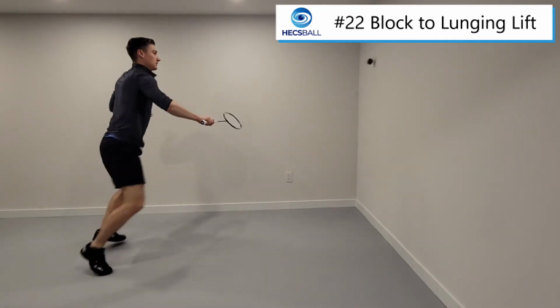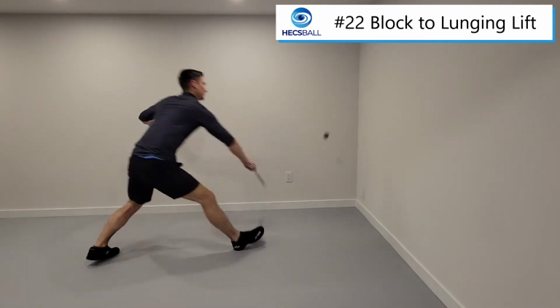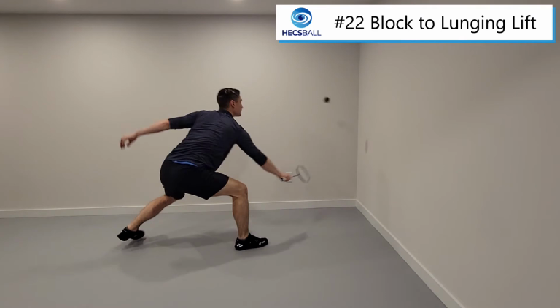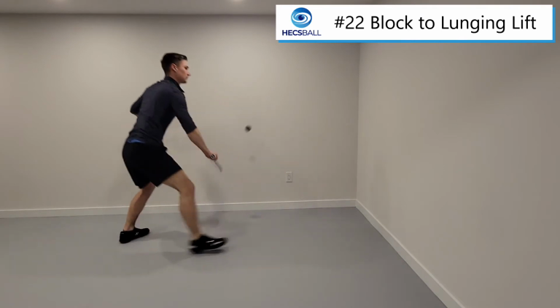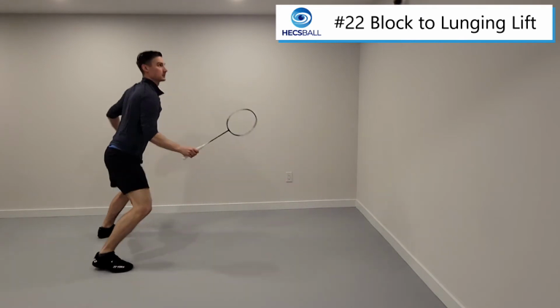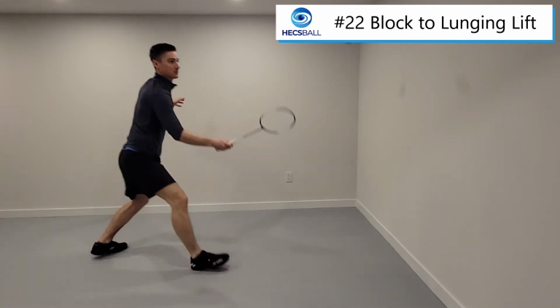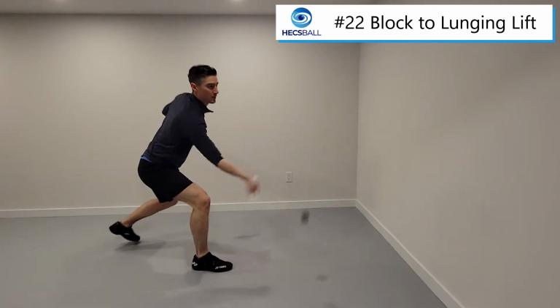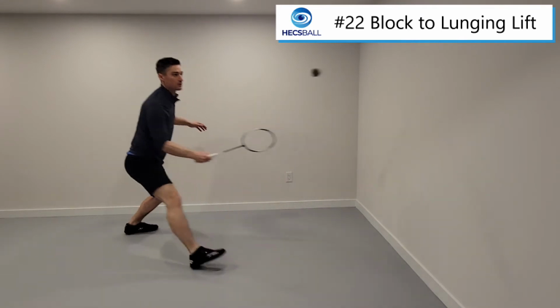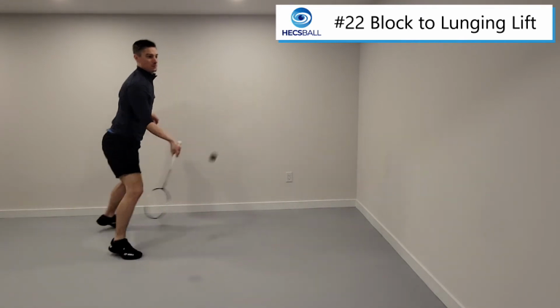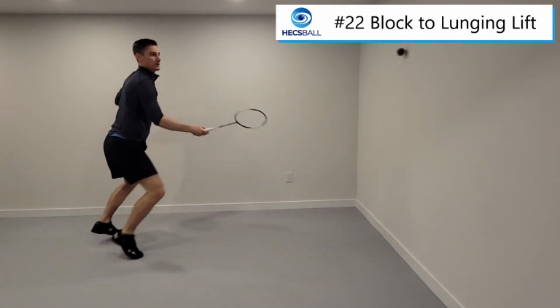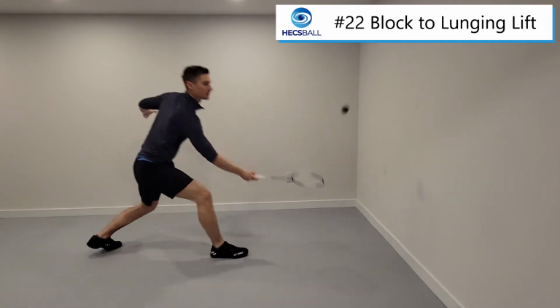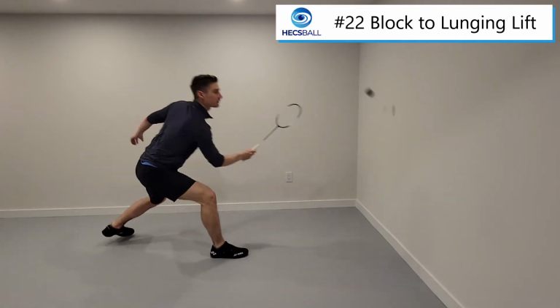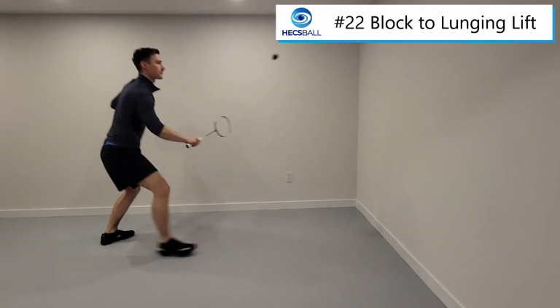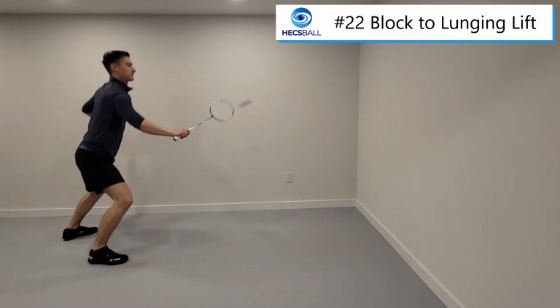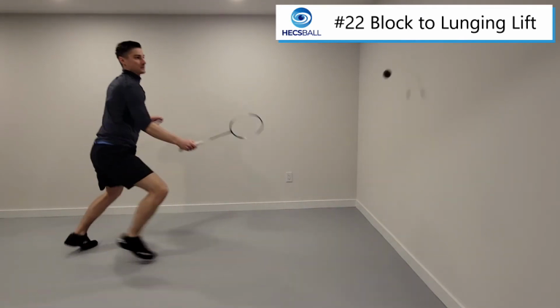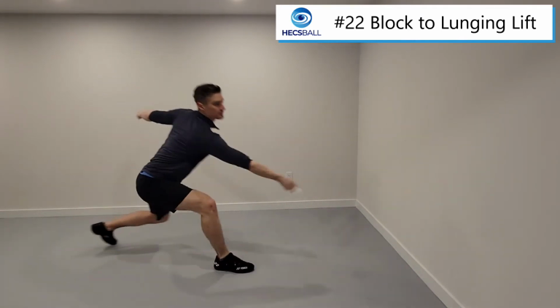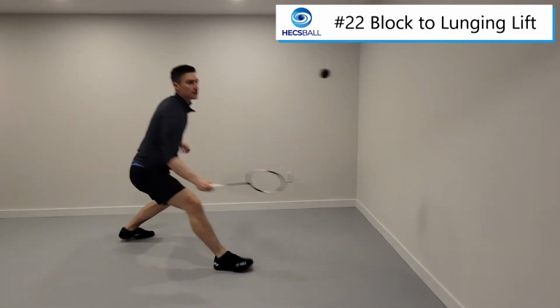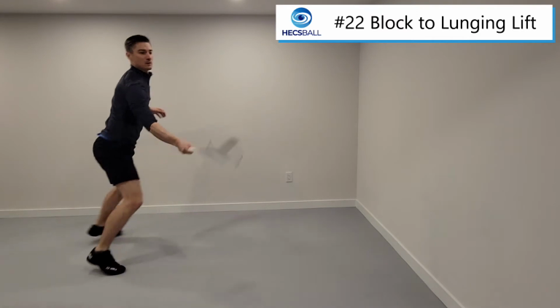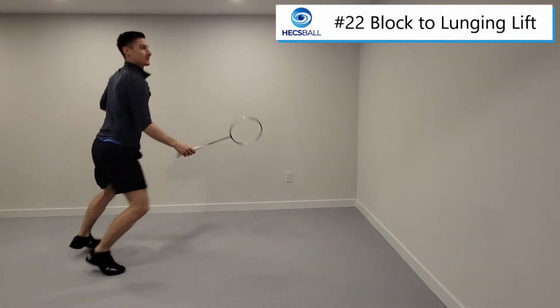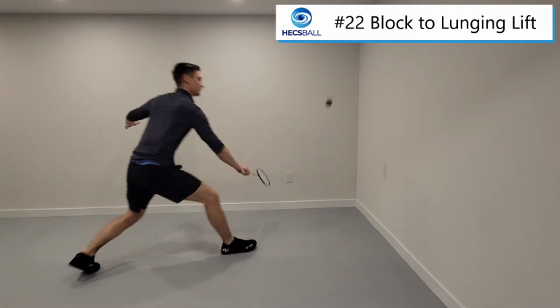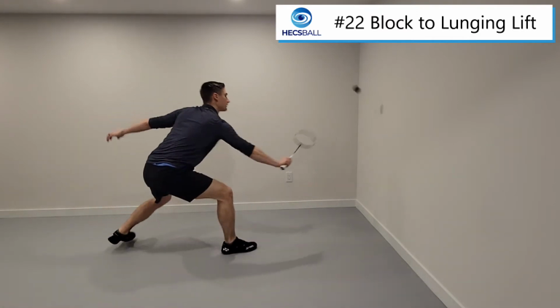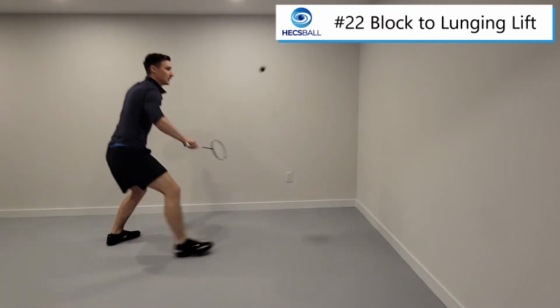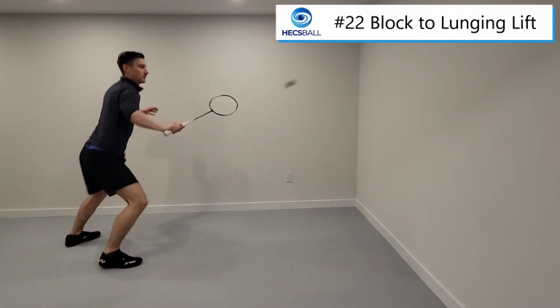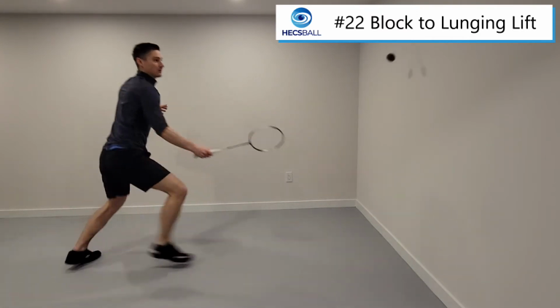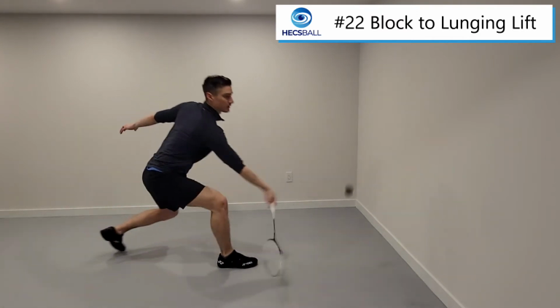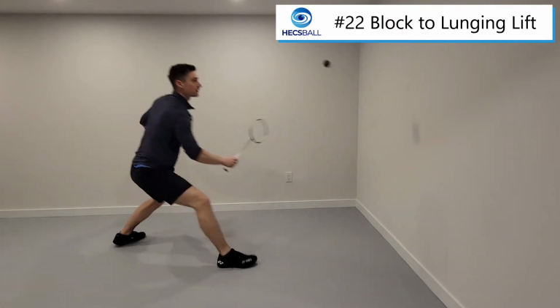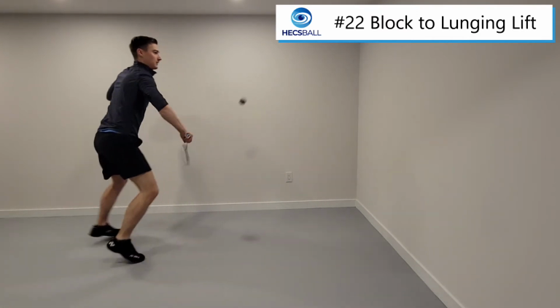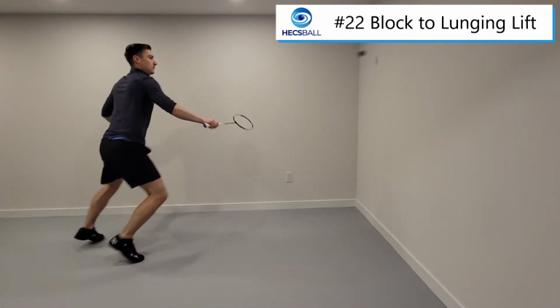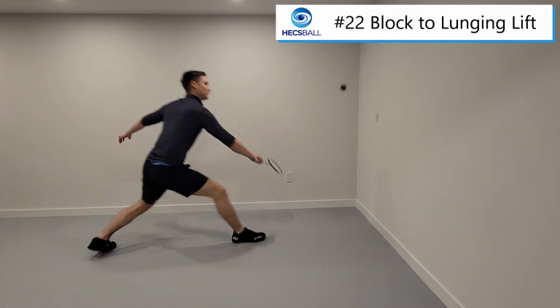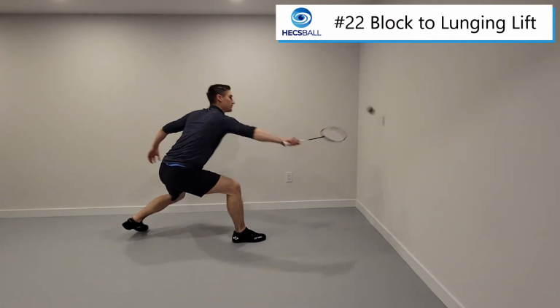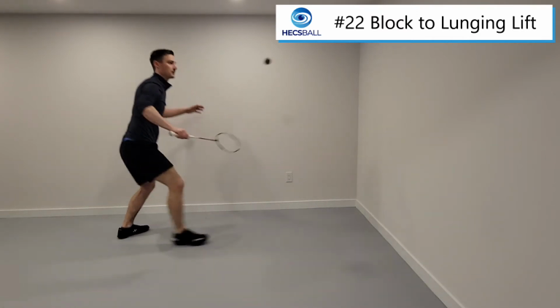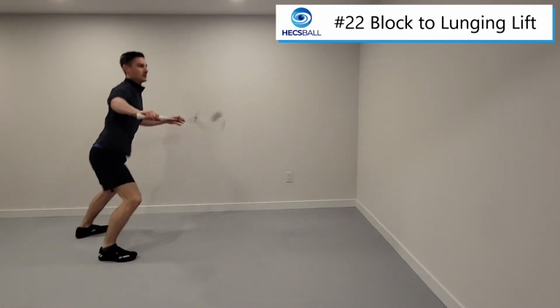The main step involved is a low reaching lunge into a defensive lift. As soon as we hit this lunge and shot at the same time, we want to back up and pop up really quickly.